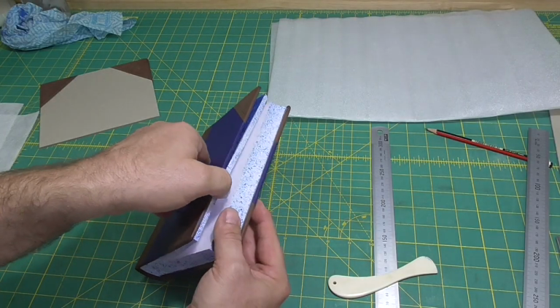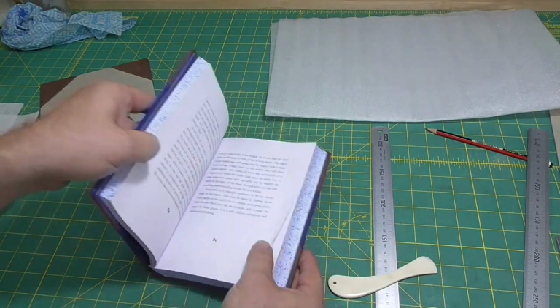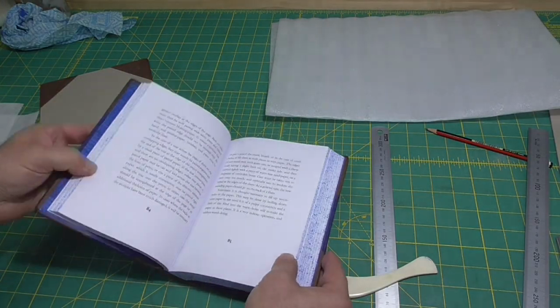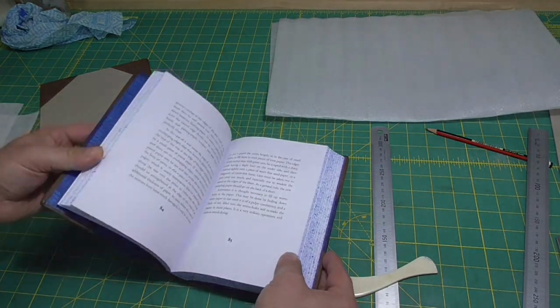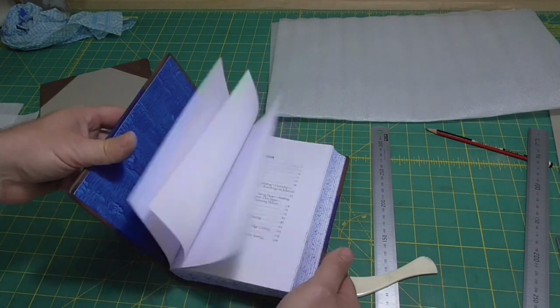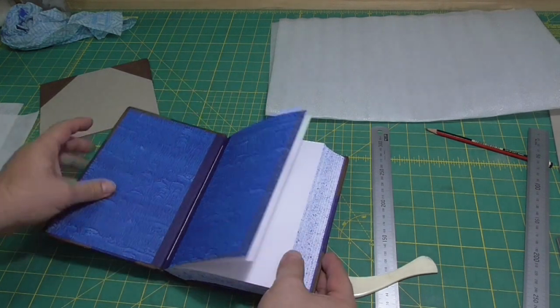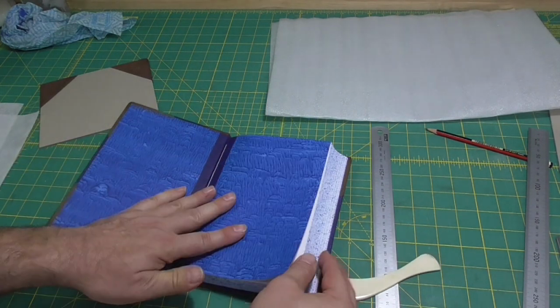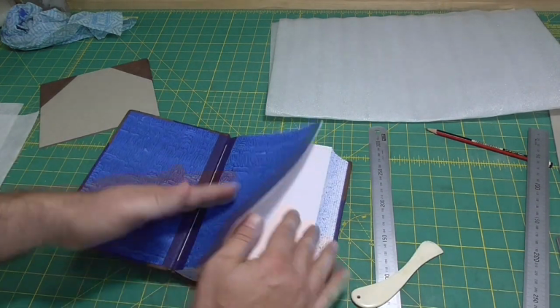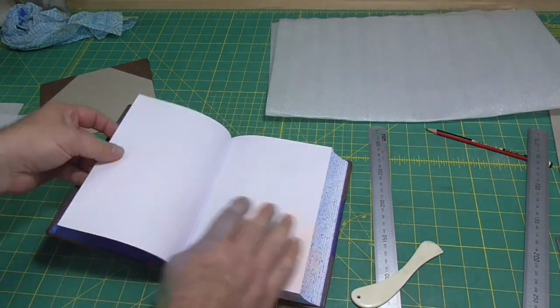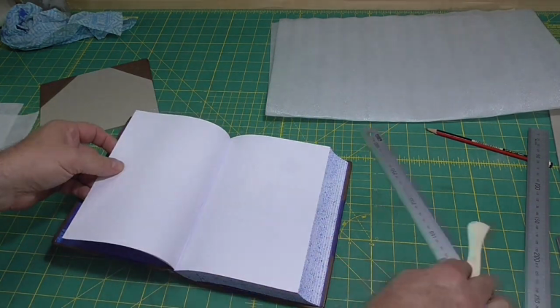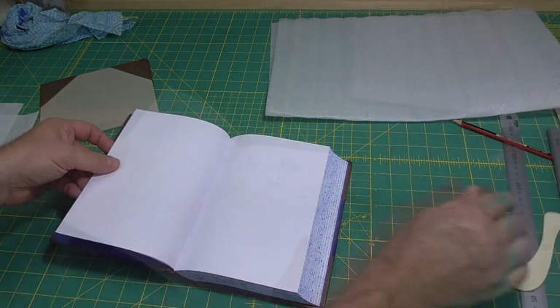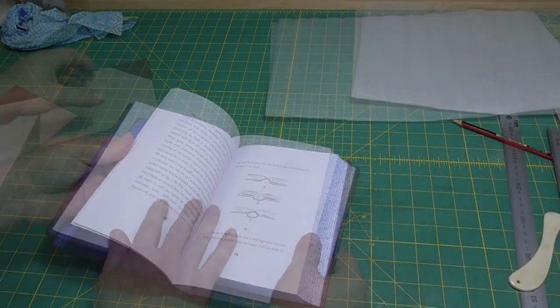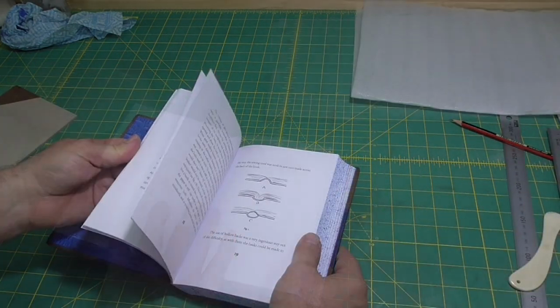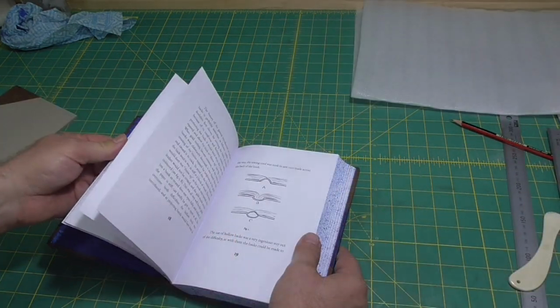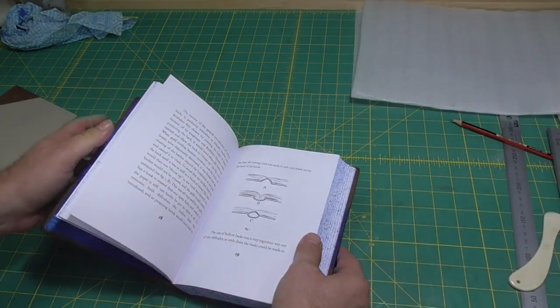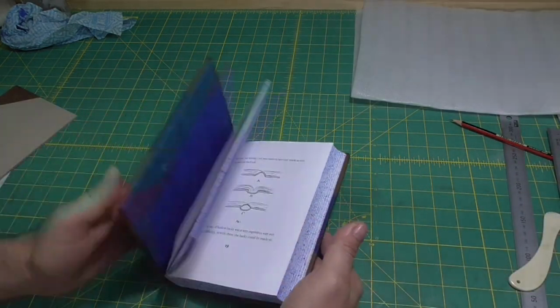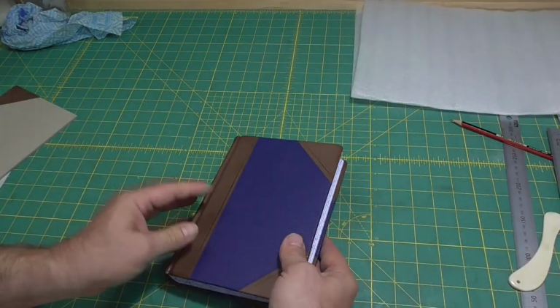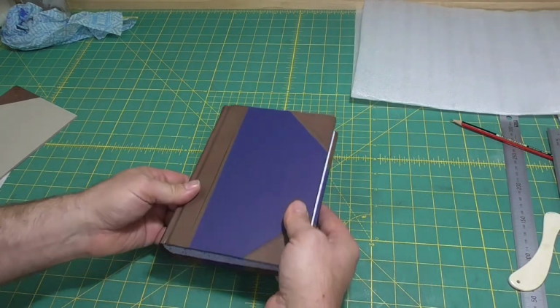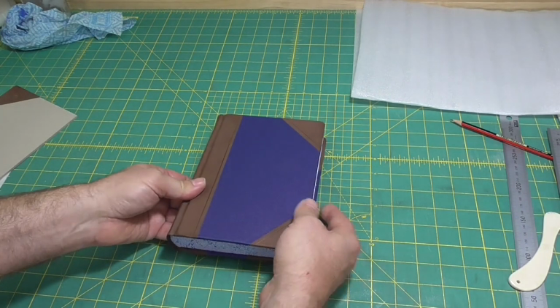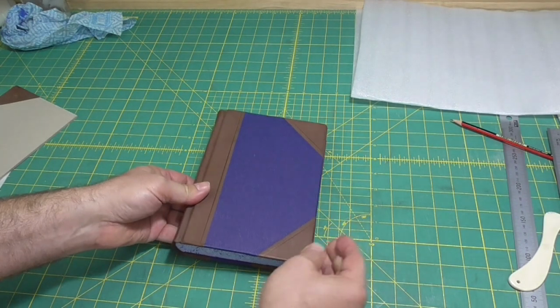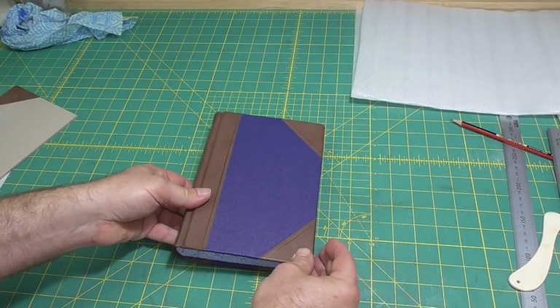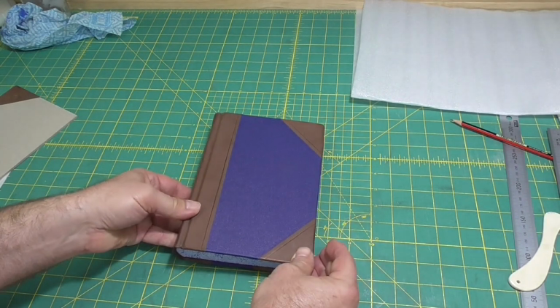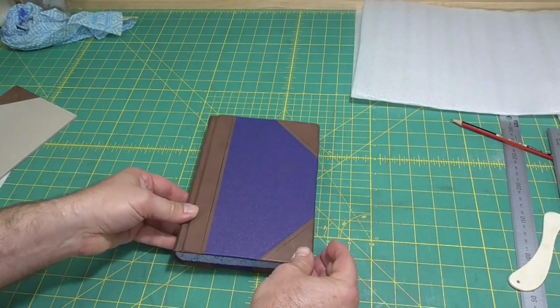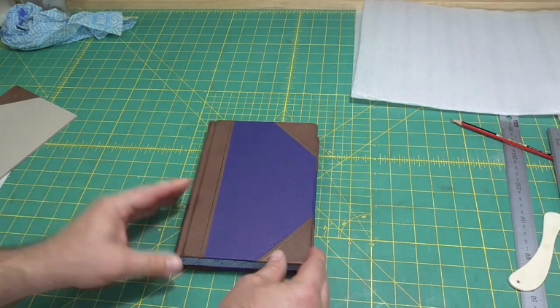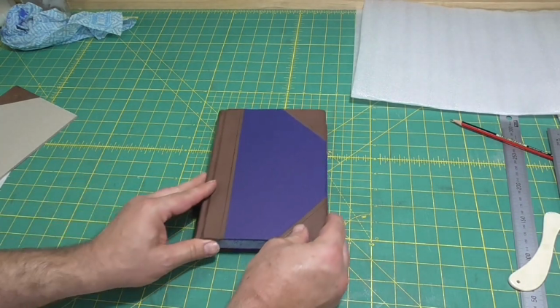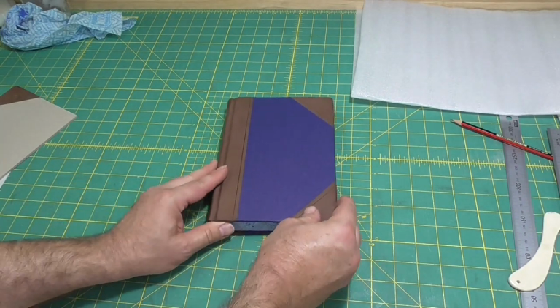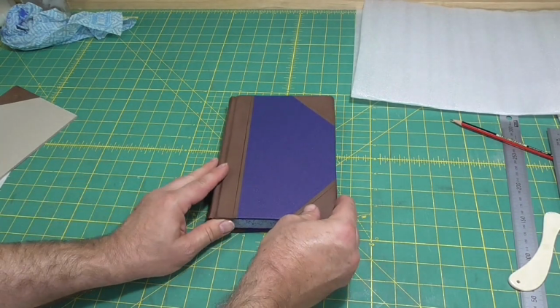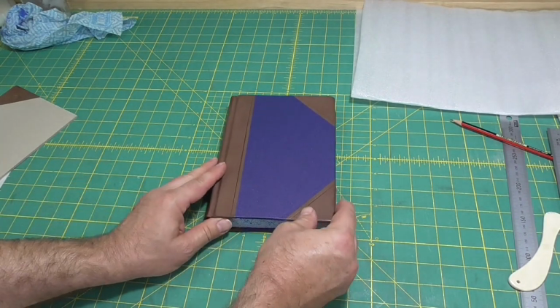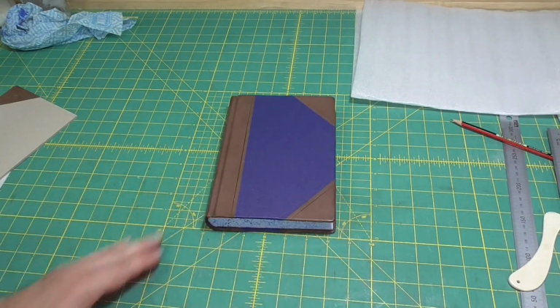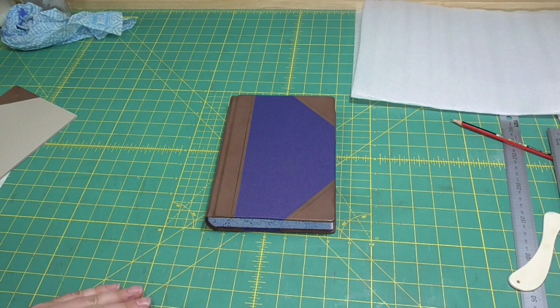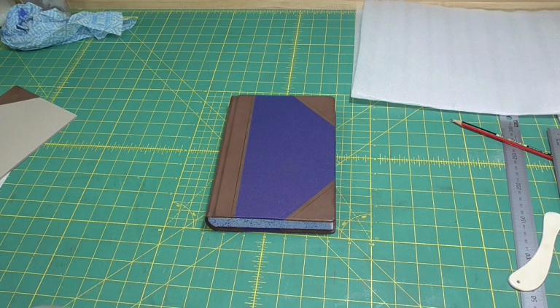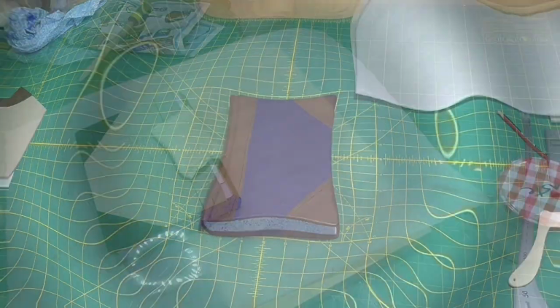Today we're going to finish the half leather library binding. Last week we left off having done the corners, and today we're going to pick up at the spine.